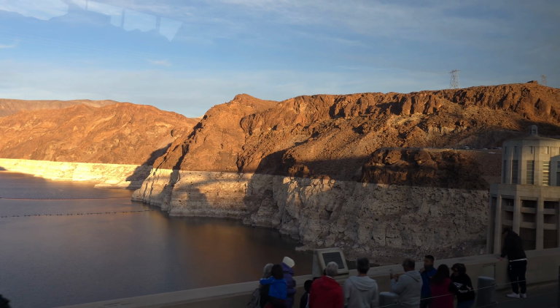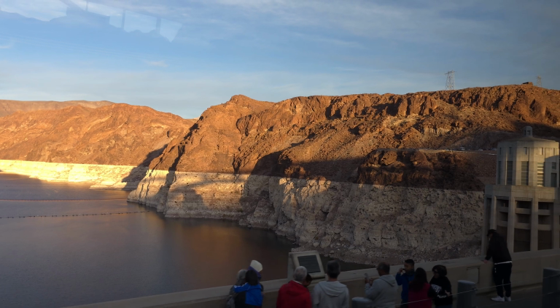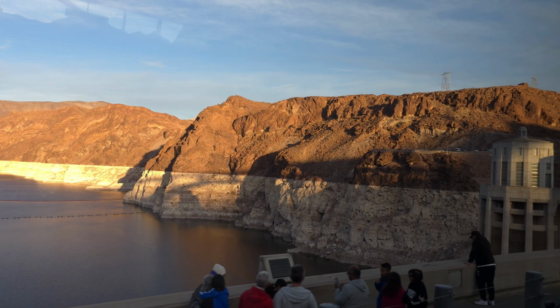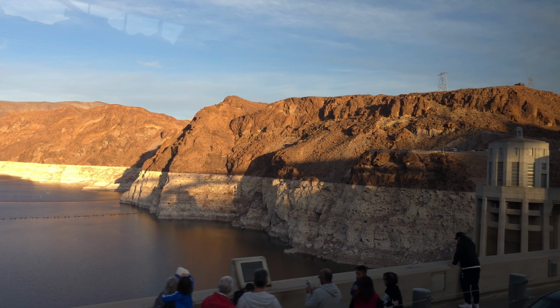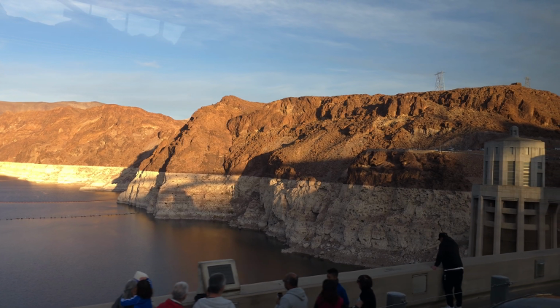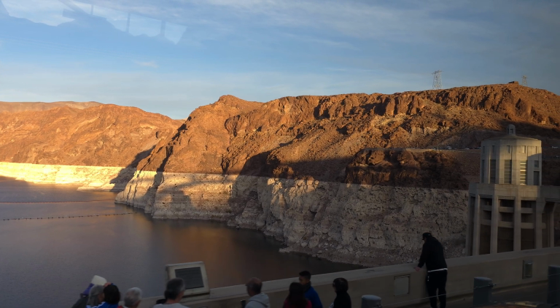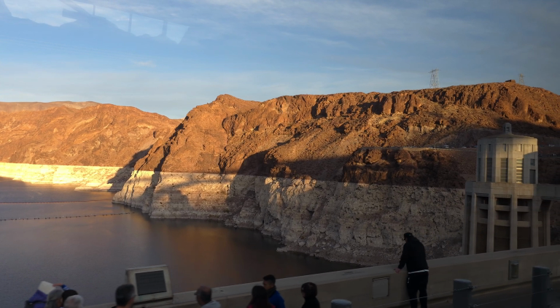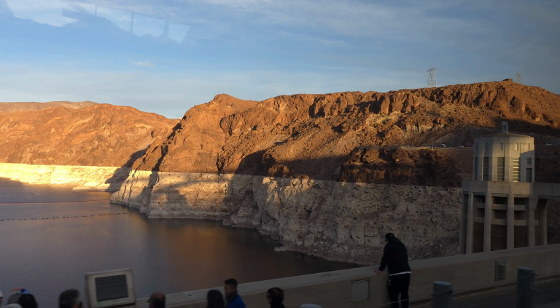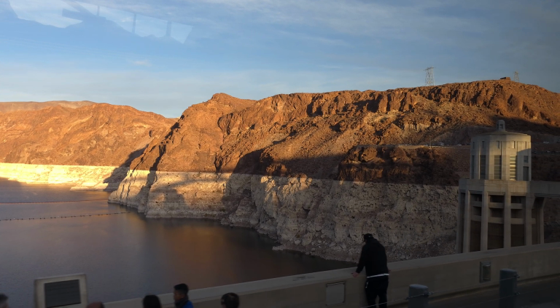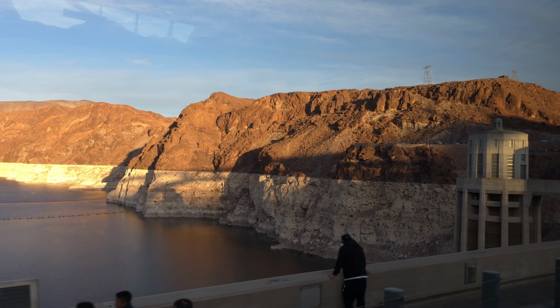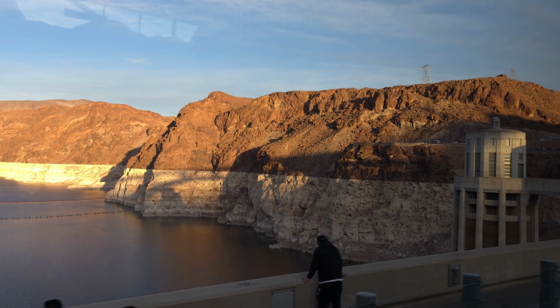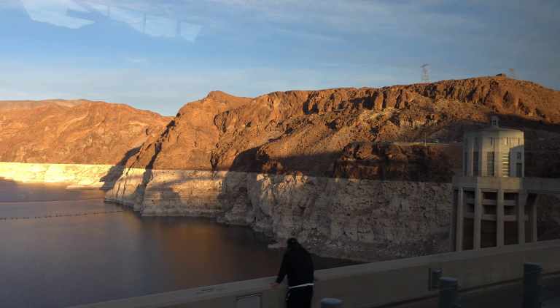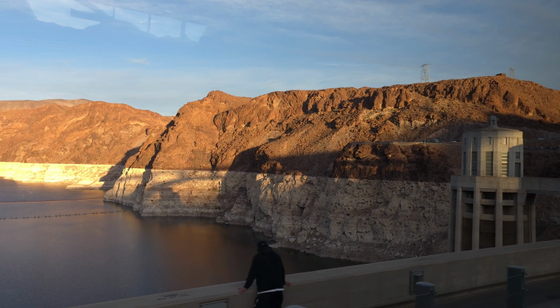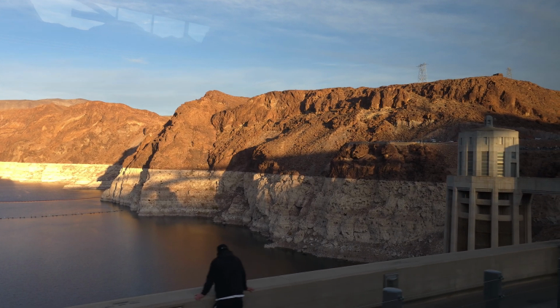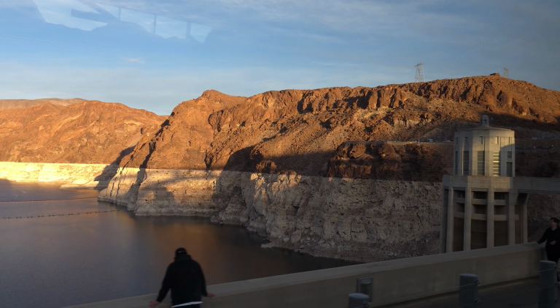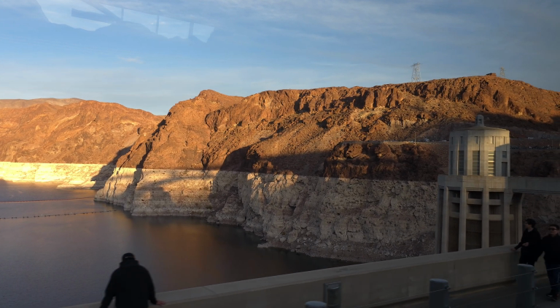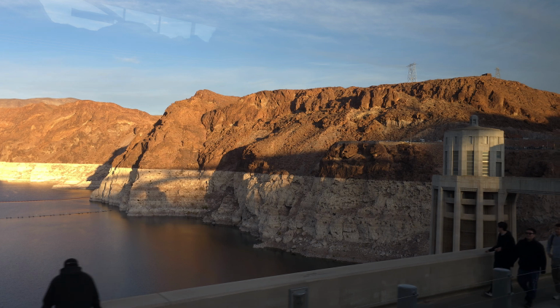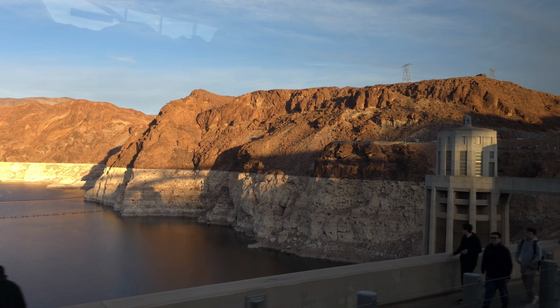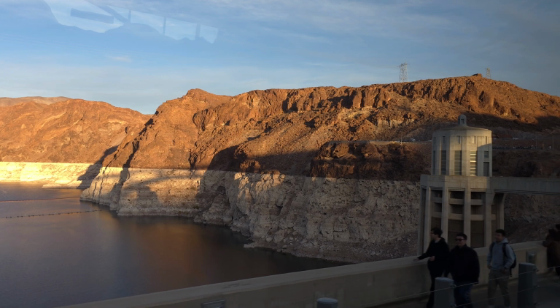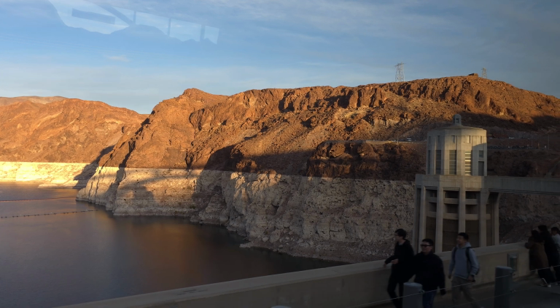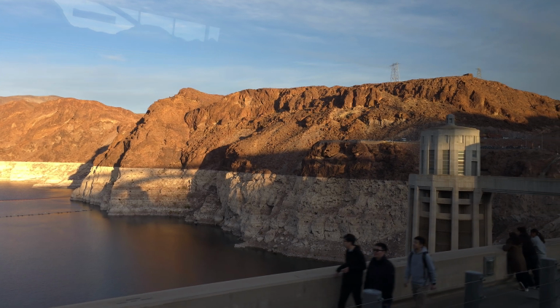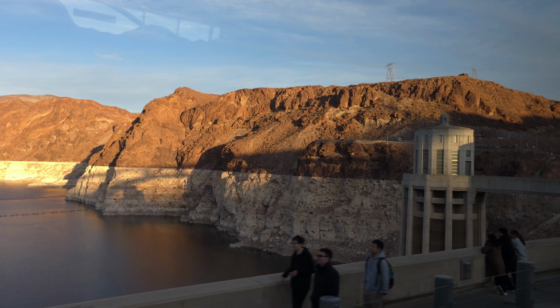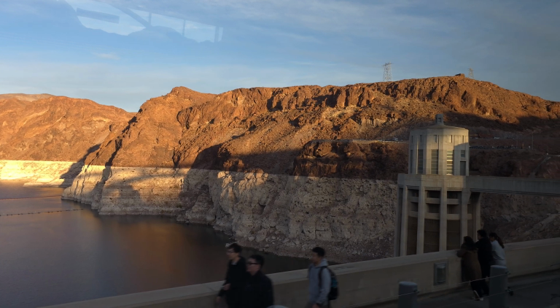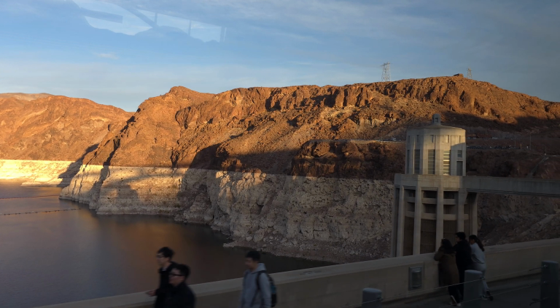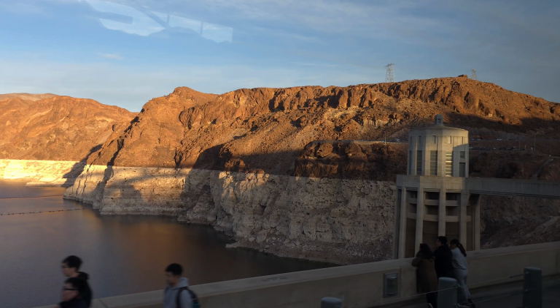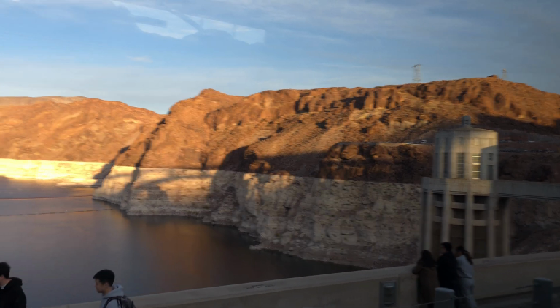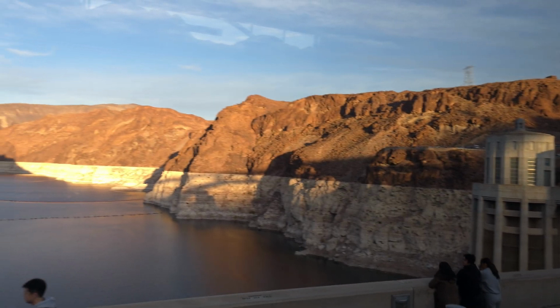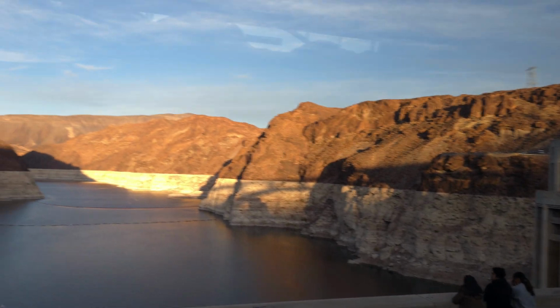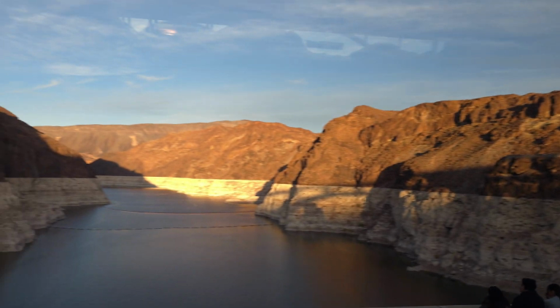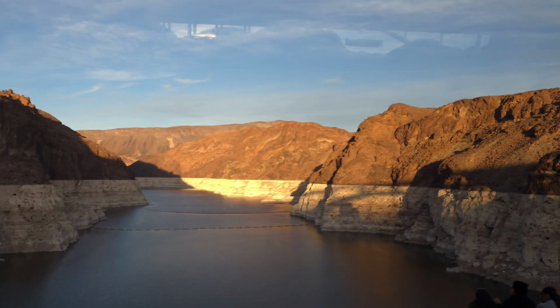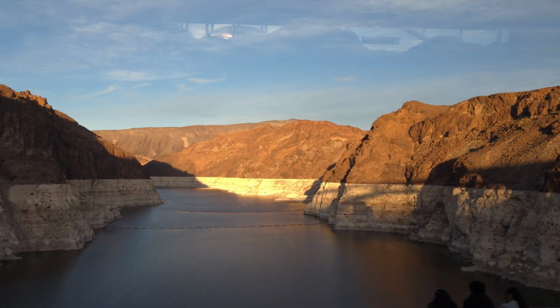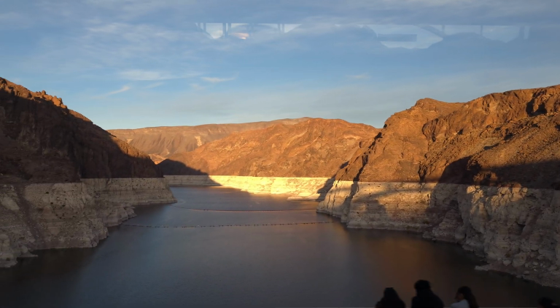If you take a look on the left, on the top of the hill between the two electric poles, you can see a building made with rocks — that one is a bunker from World War II.